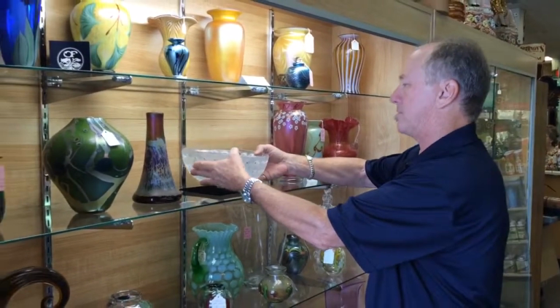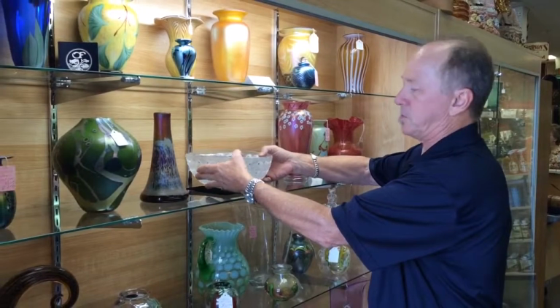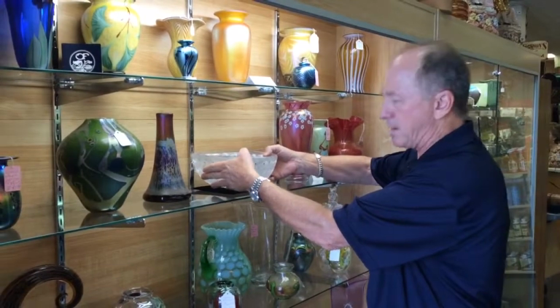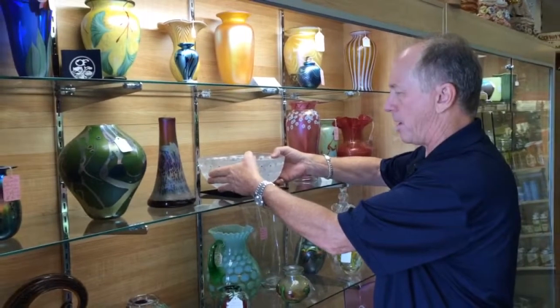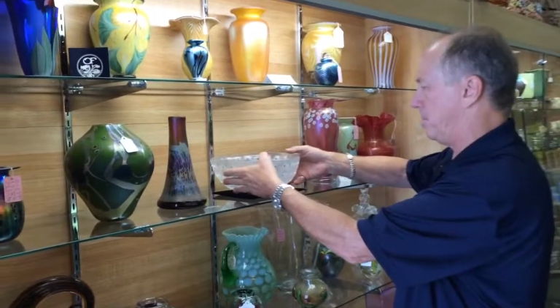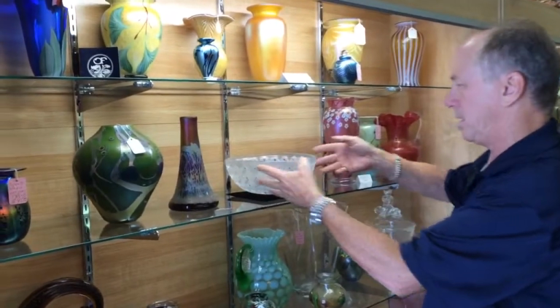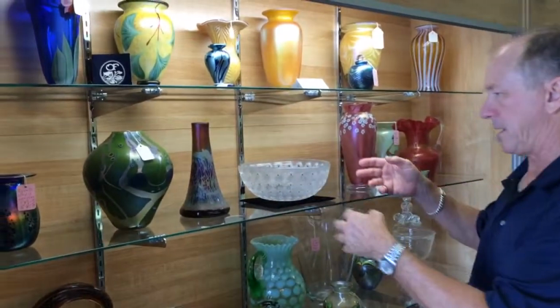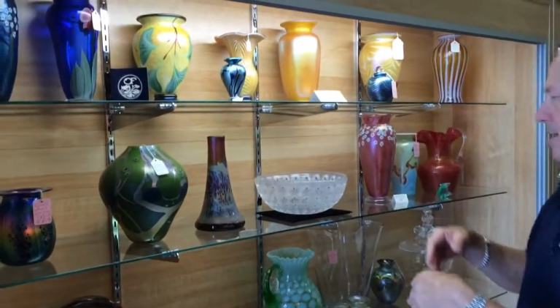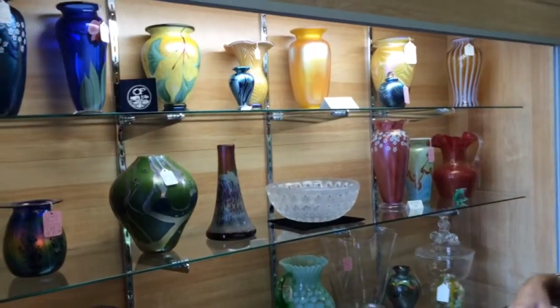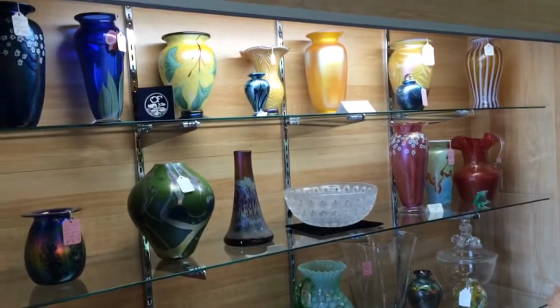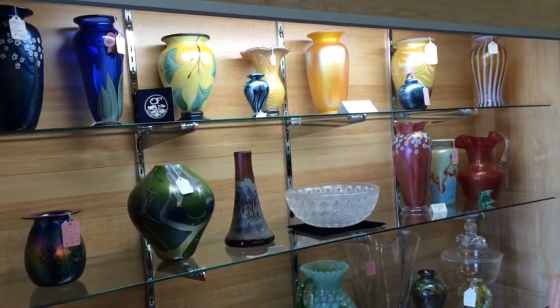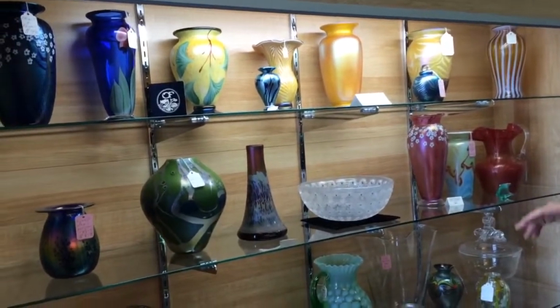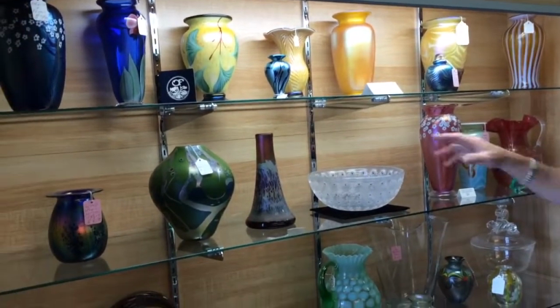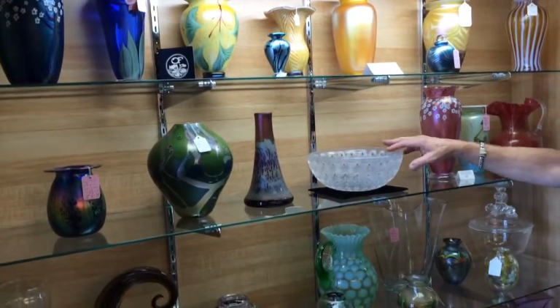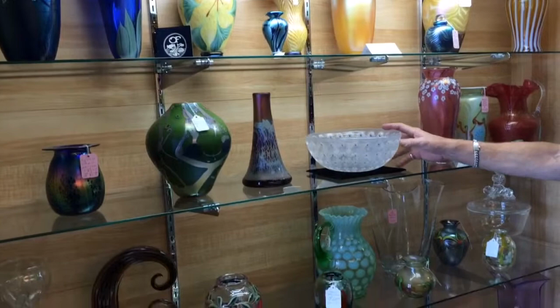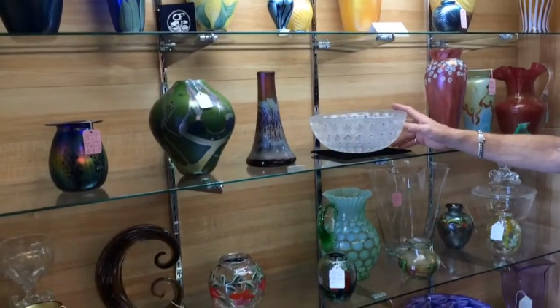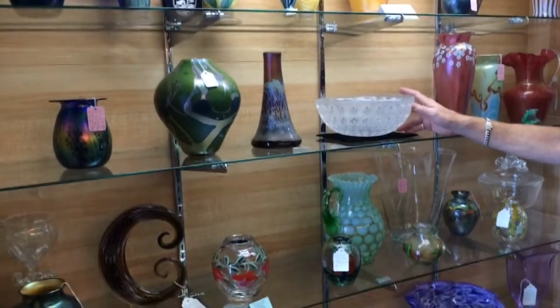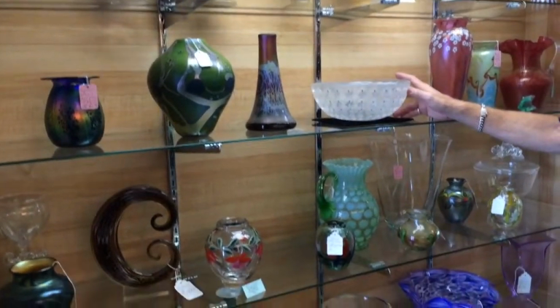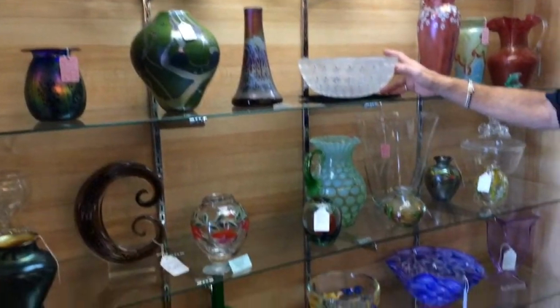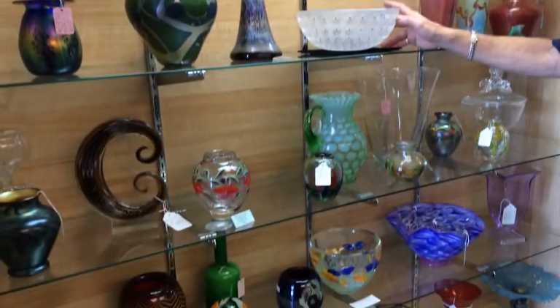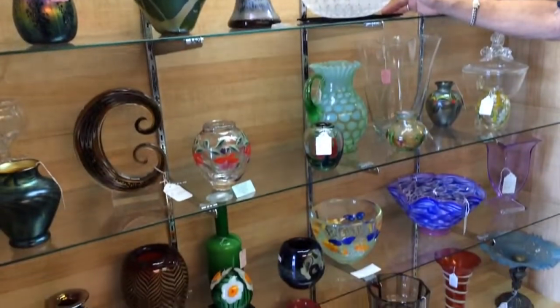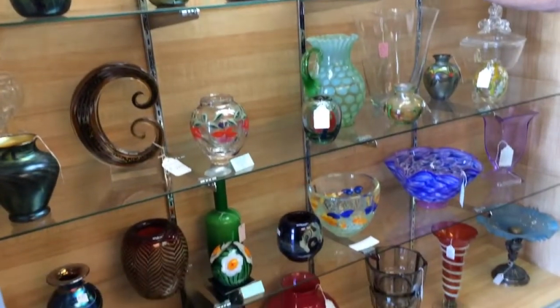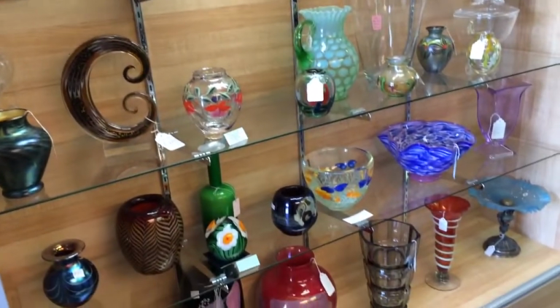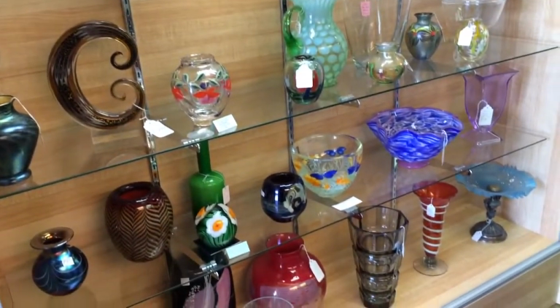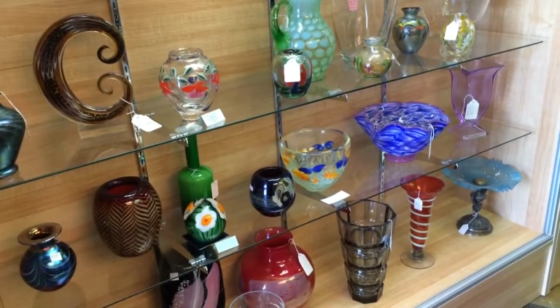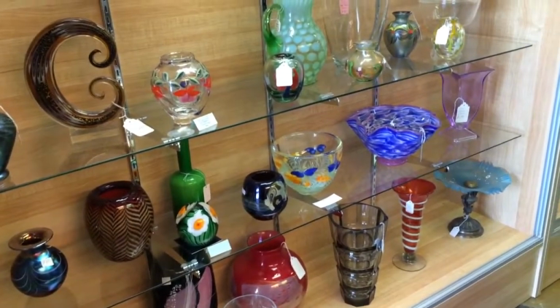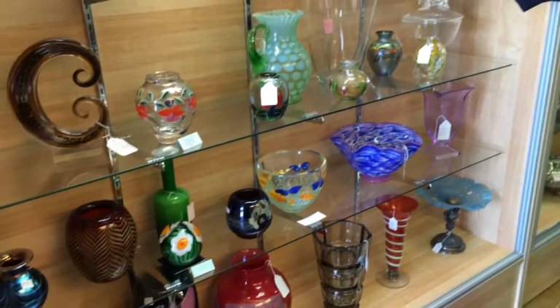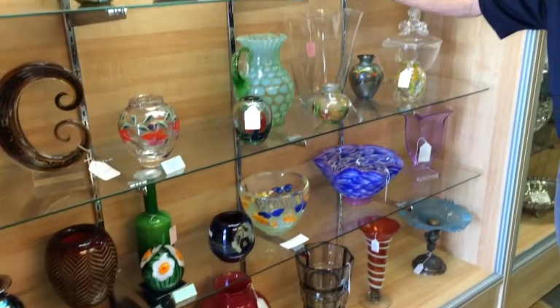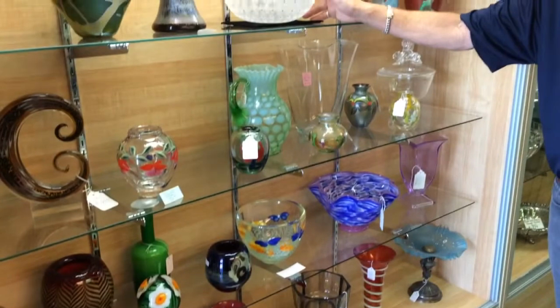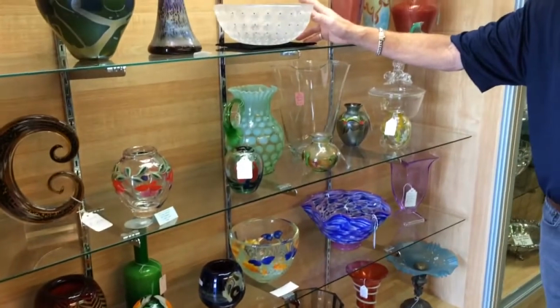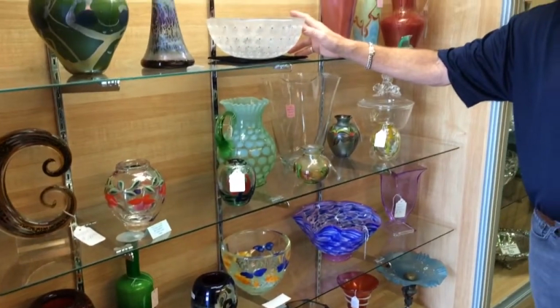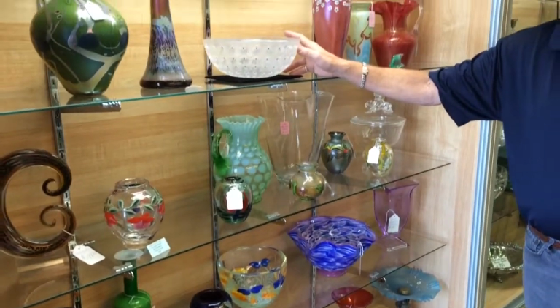It's of course signed on the bottom 'Lalique,' and if I didn't mention it, it was manufactured in the early 40s — actually probably around 1945.